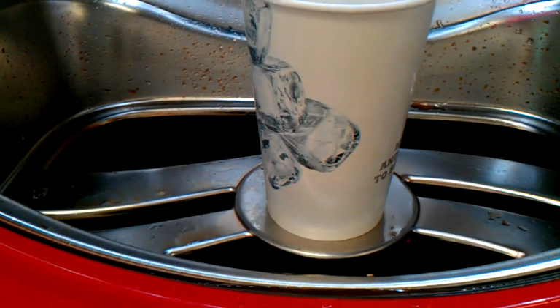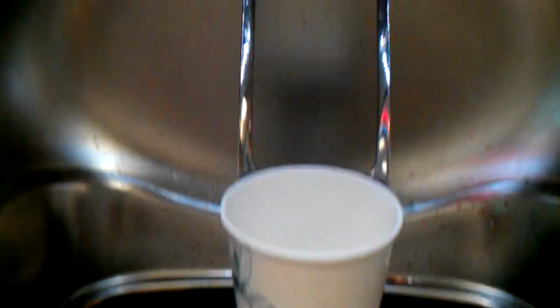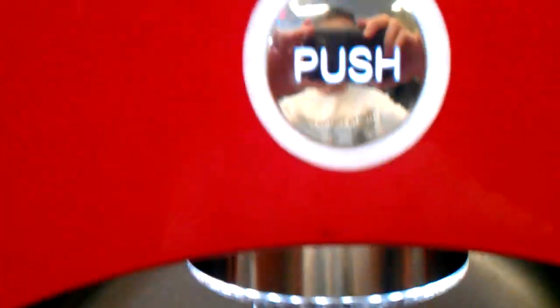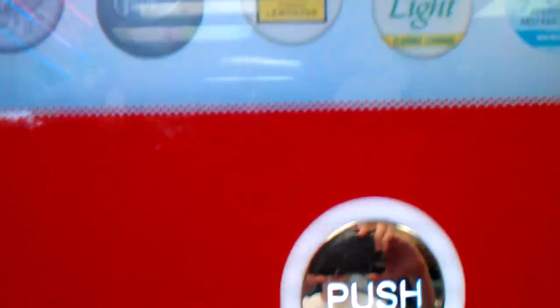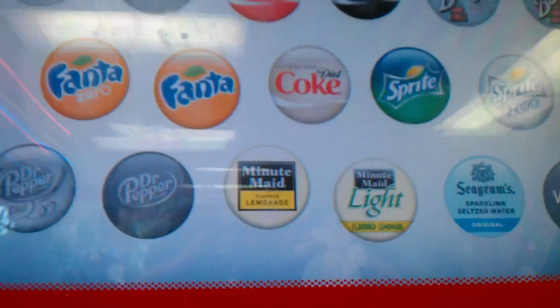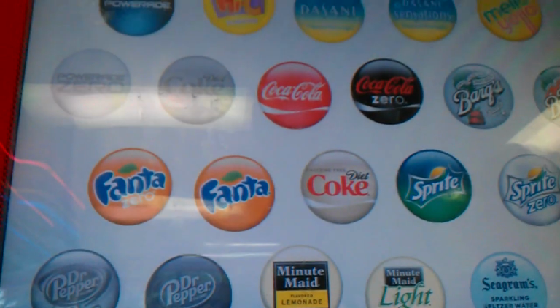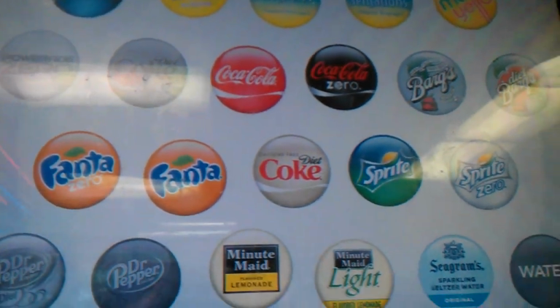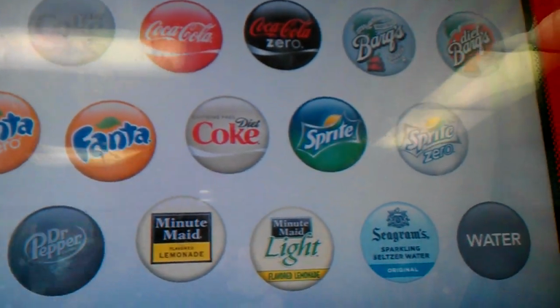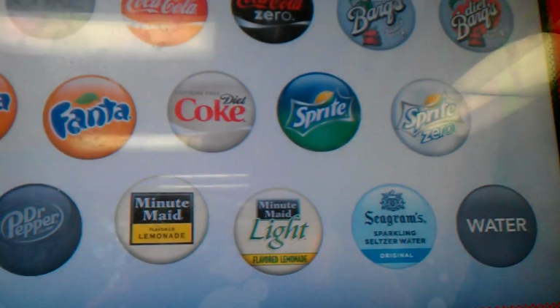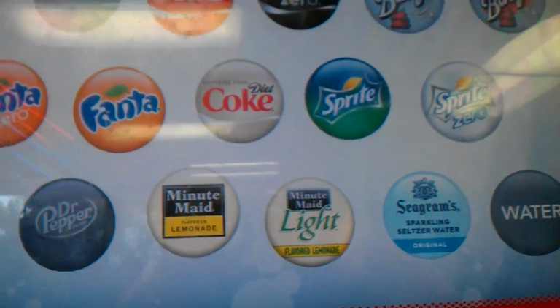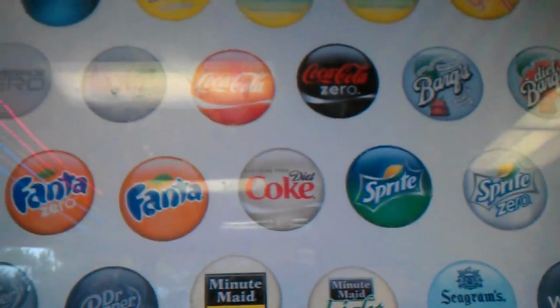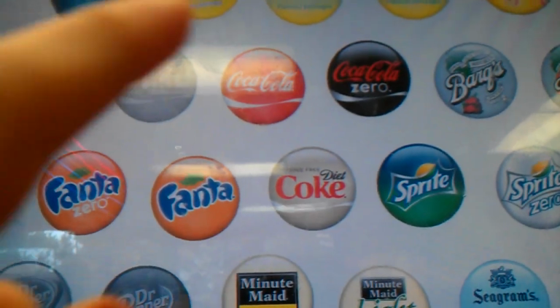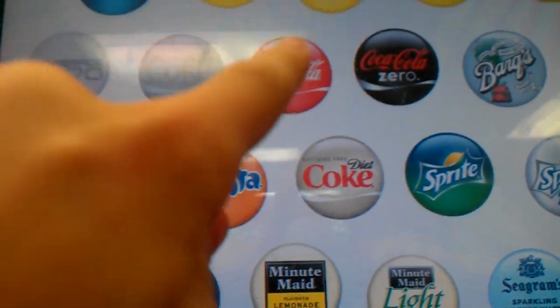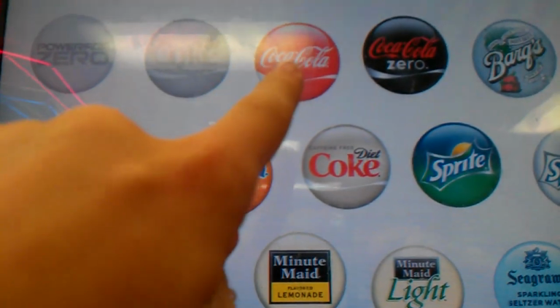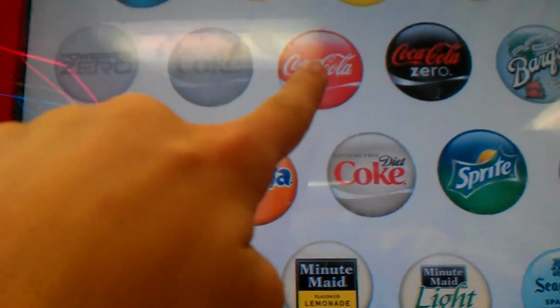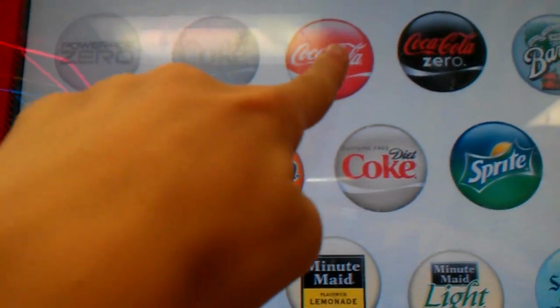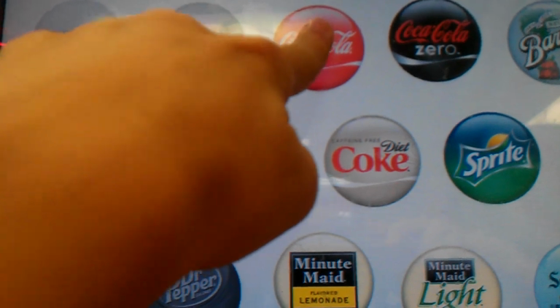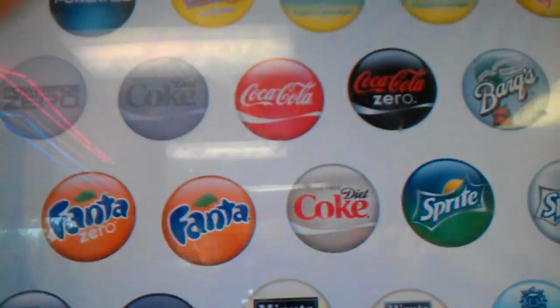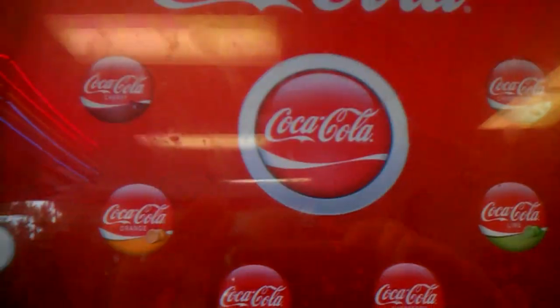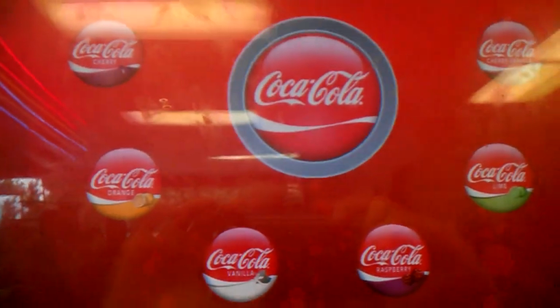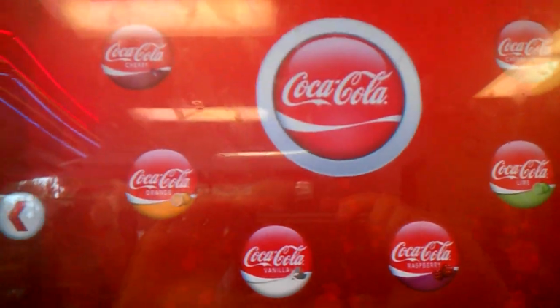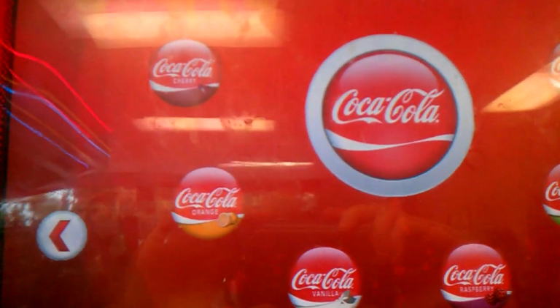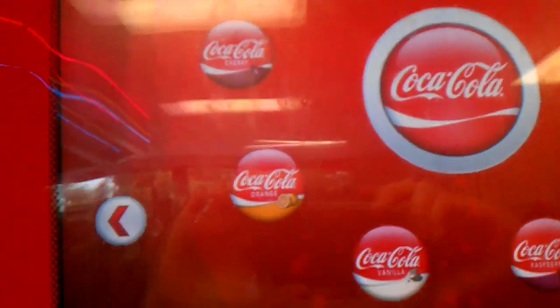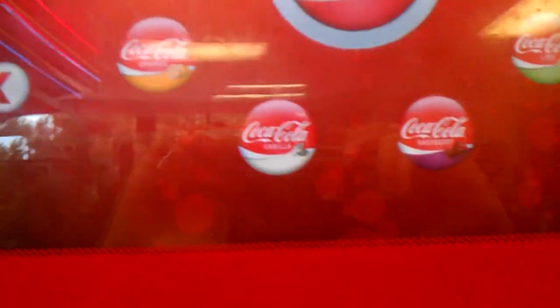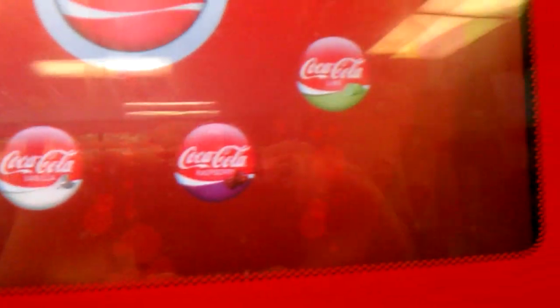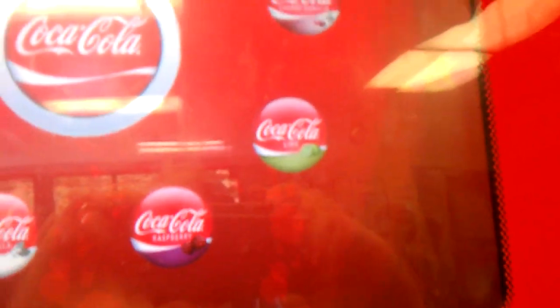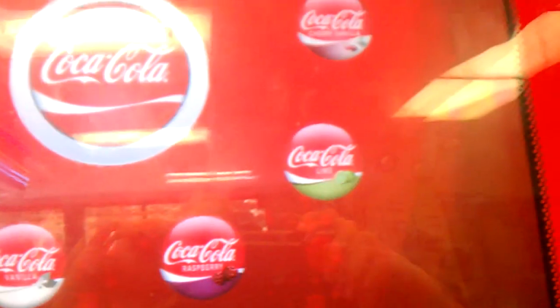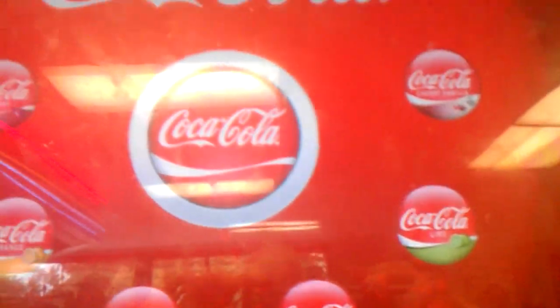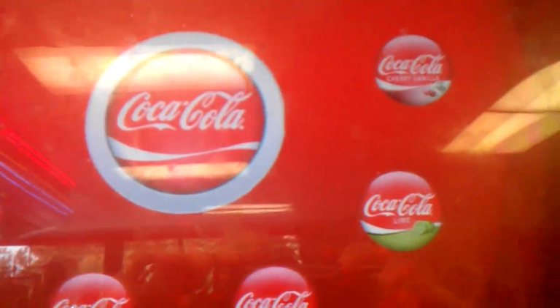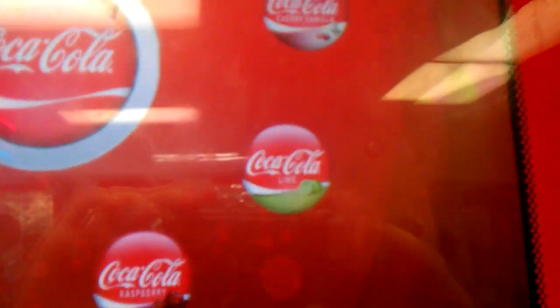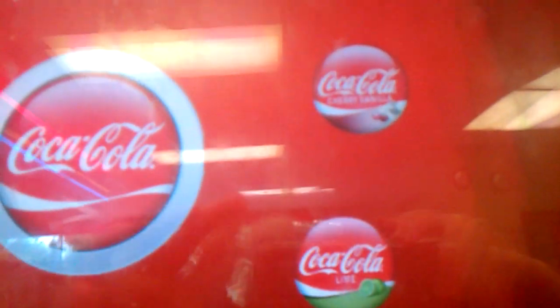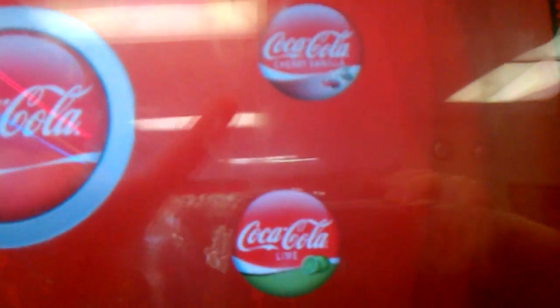Then you come up to the touch screen and you have all these choices. I'm going to get a Coke product, so I'm going to press Coke. On Coke, you have all these products, and it's also like this on every other one. I'm going to get Coke.